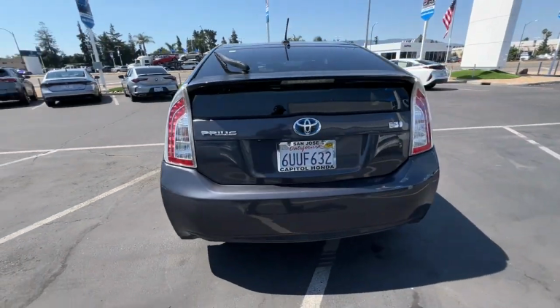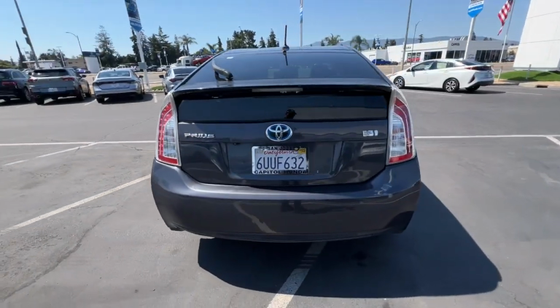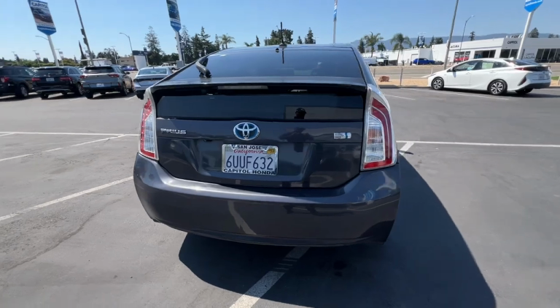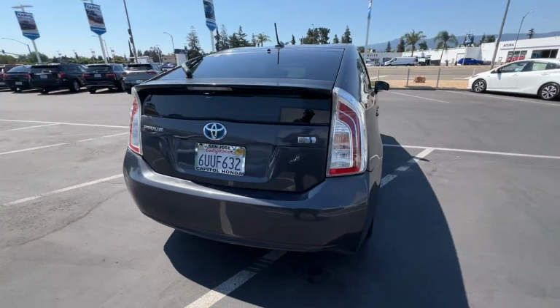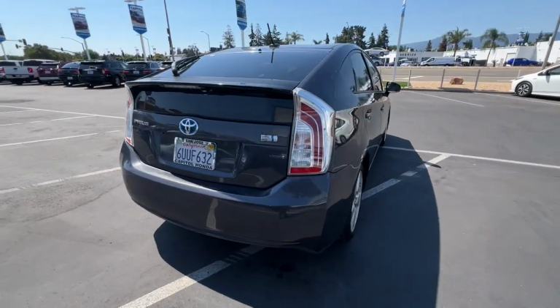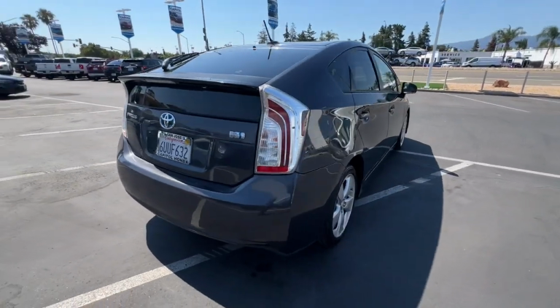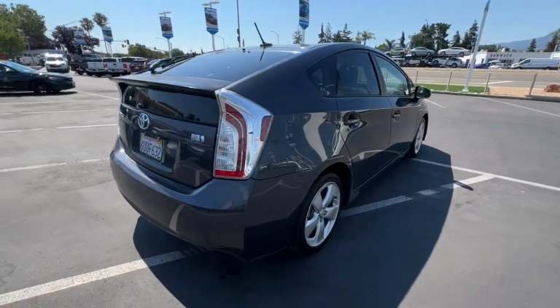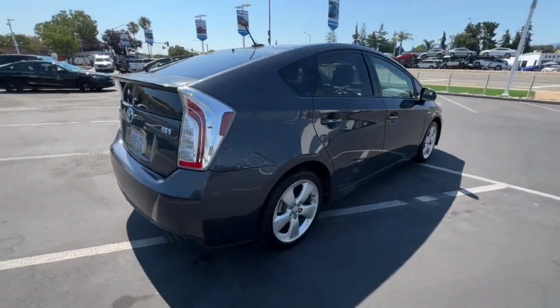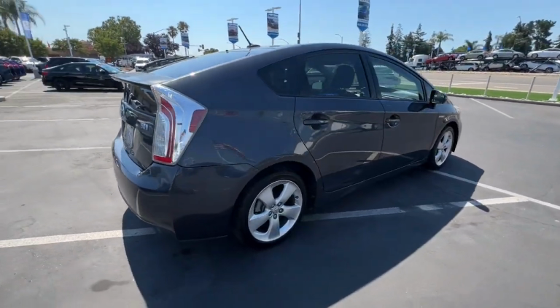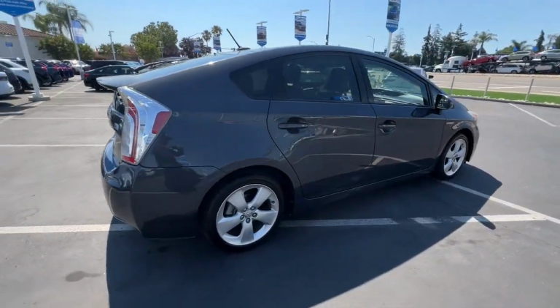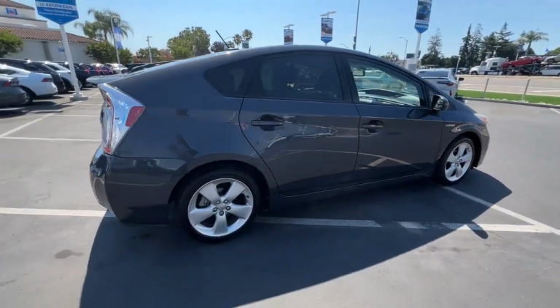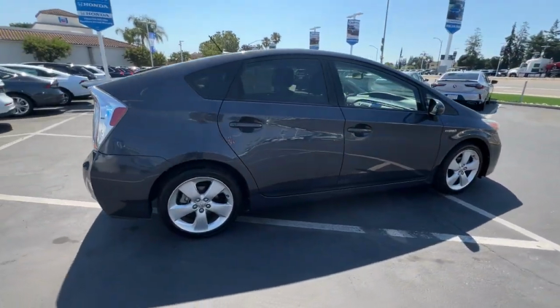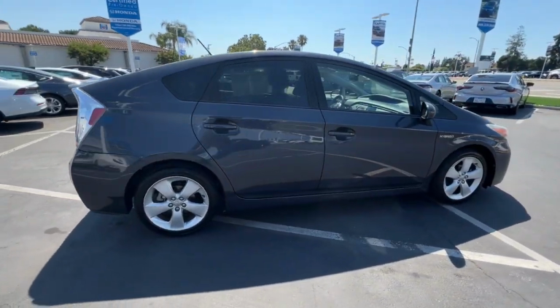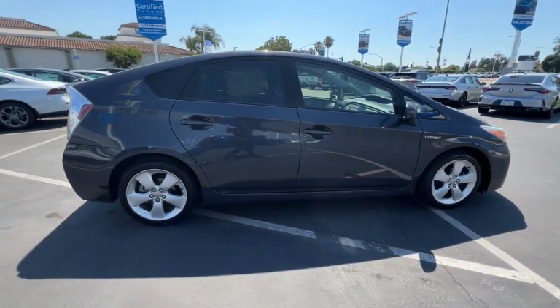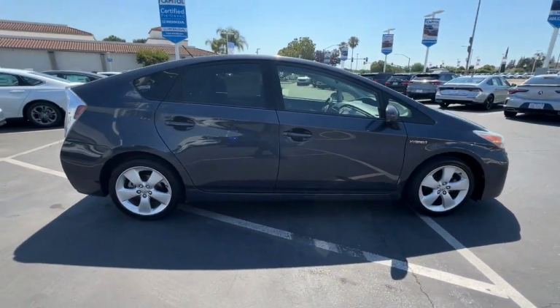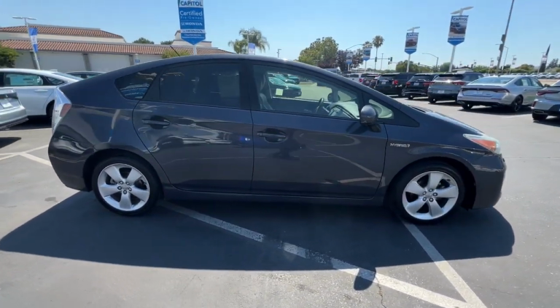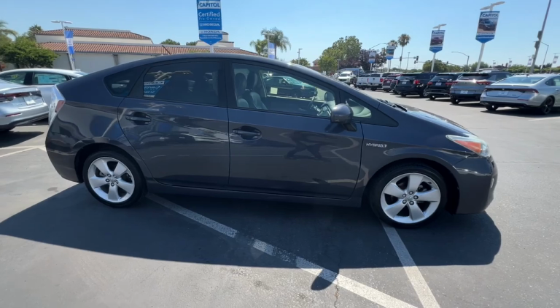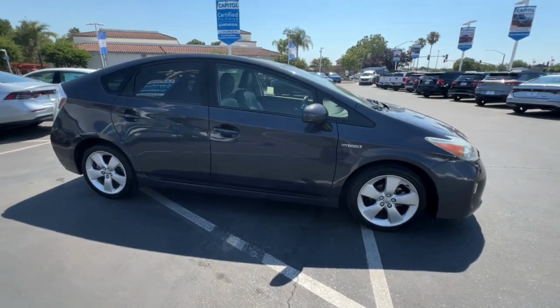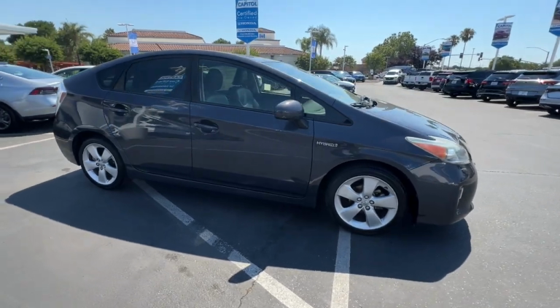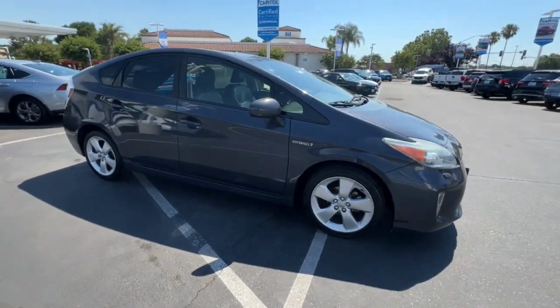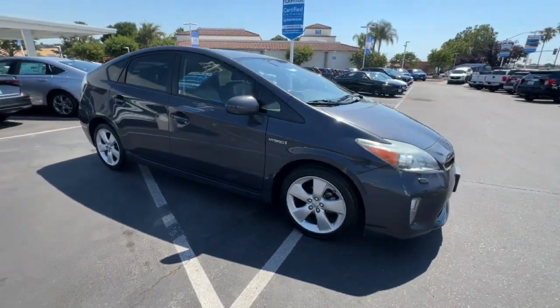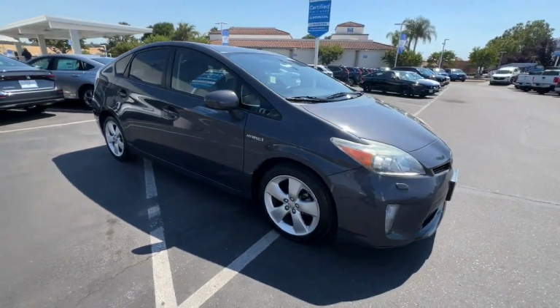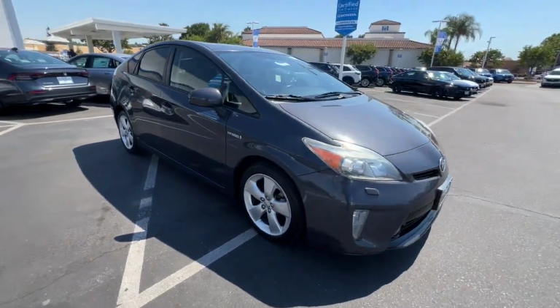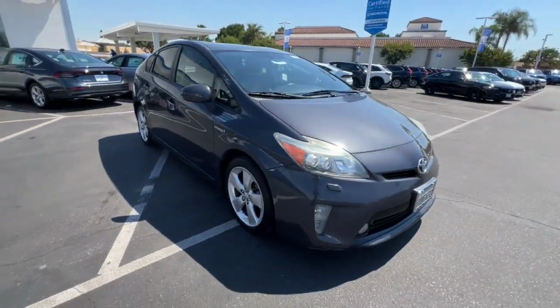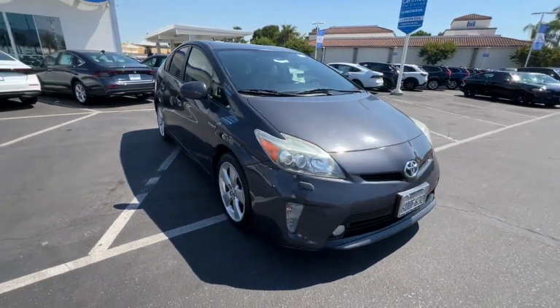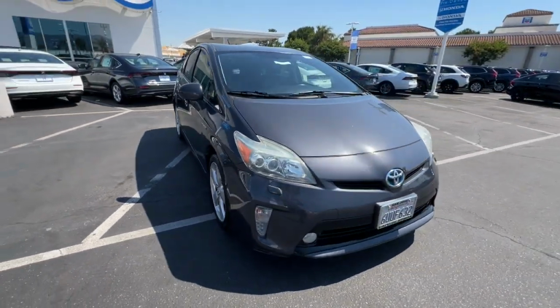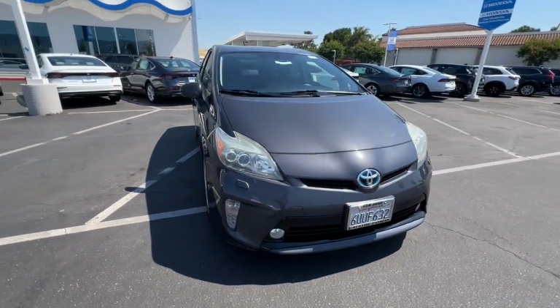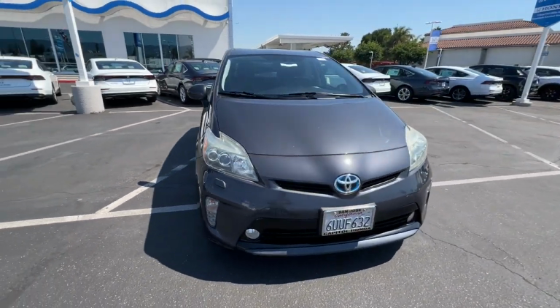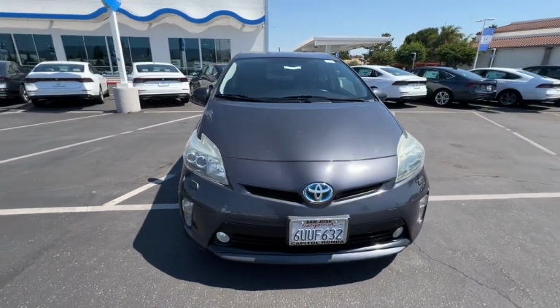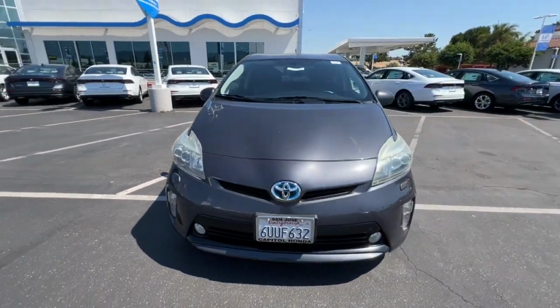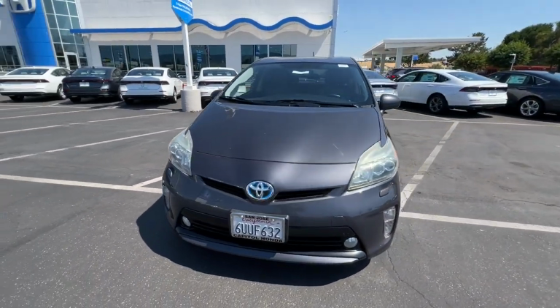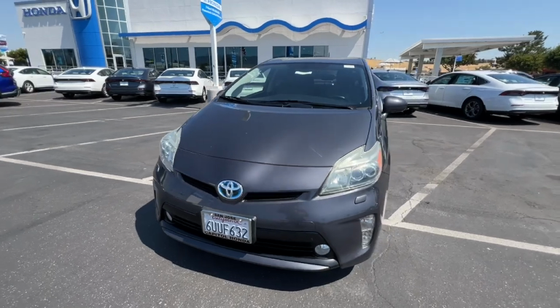Here's a versatile and stylish Toyota Prius. This industry-leading hybrid features ample cargo space, hatchback practicality, and the safety and multimedia tech you need to keep you focused, connected, and entertained.